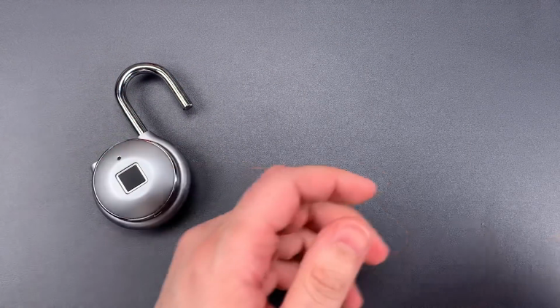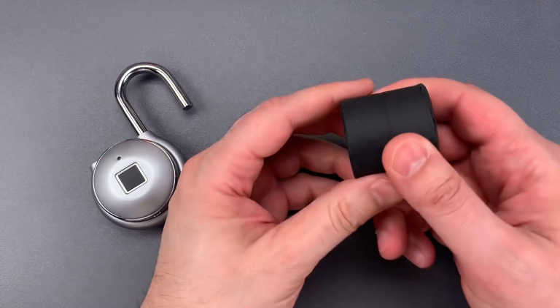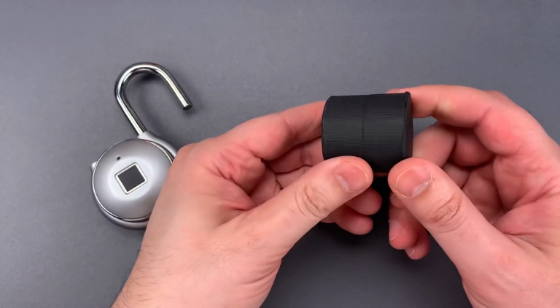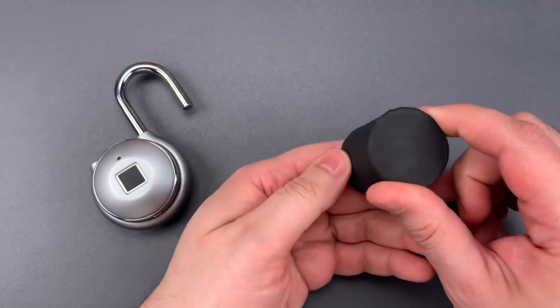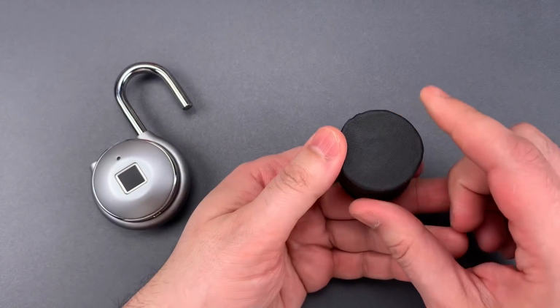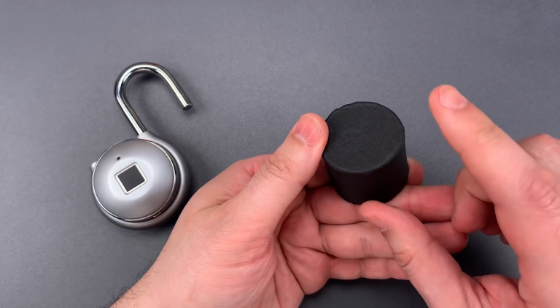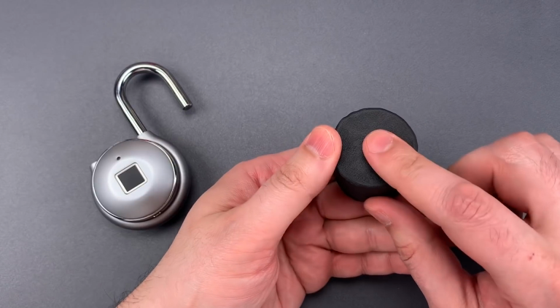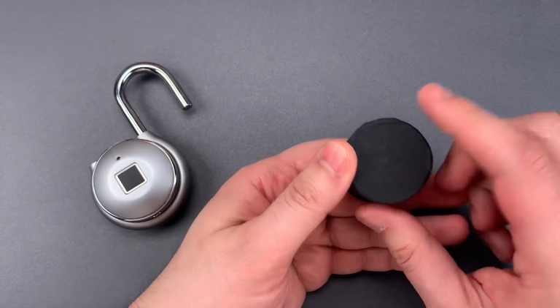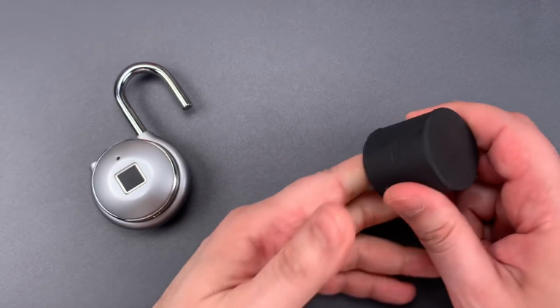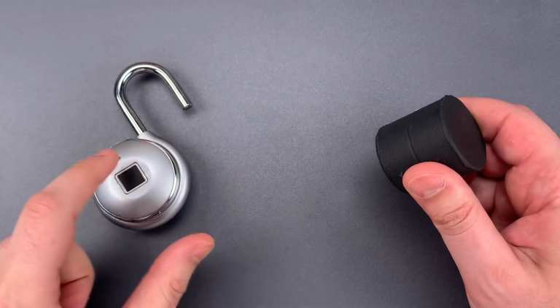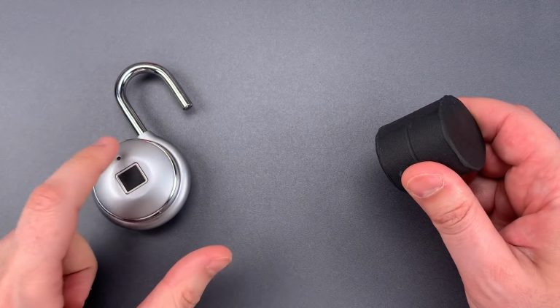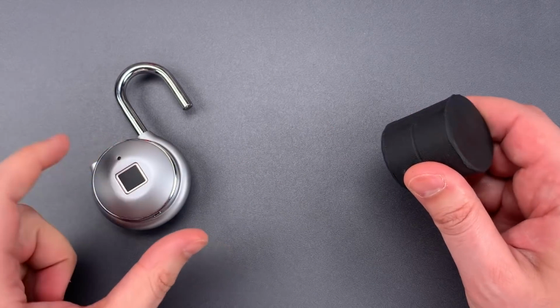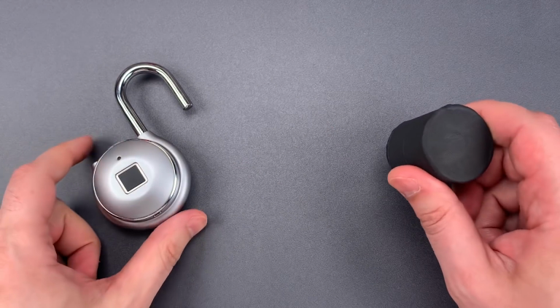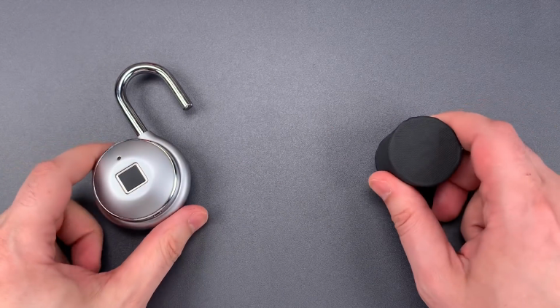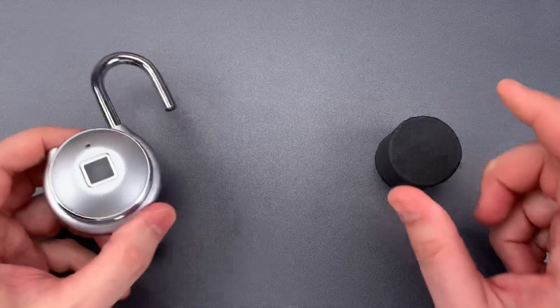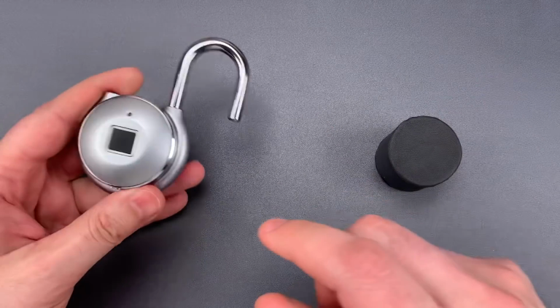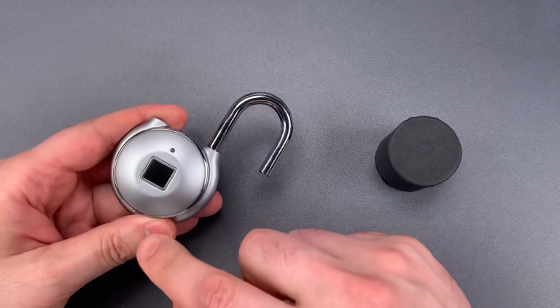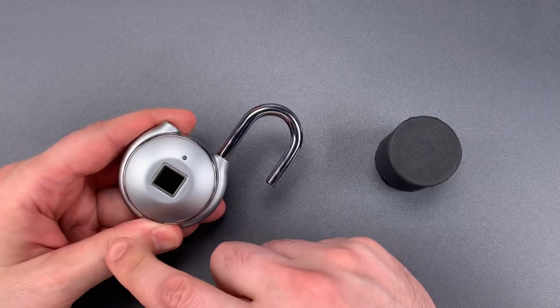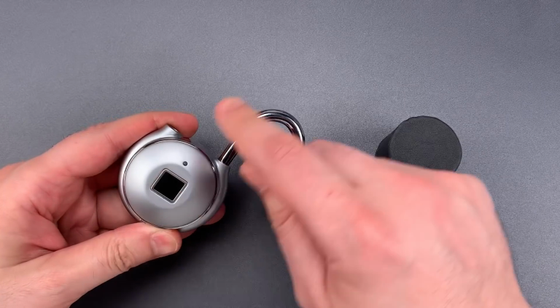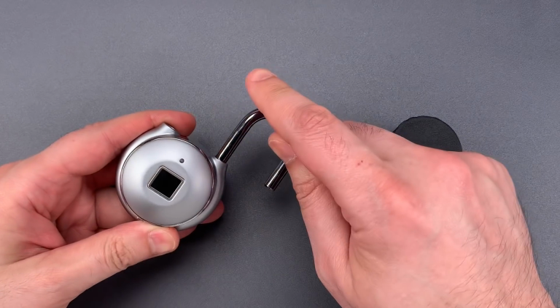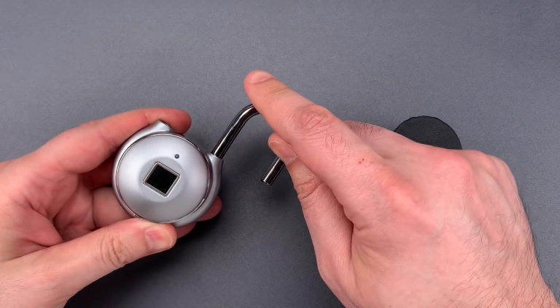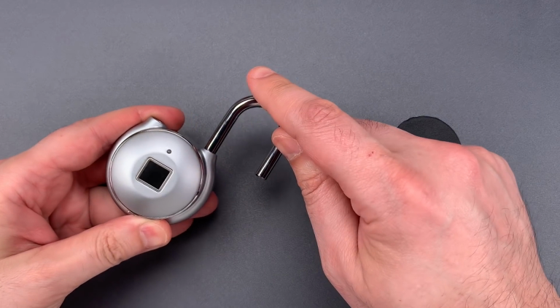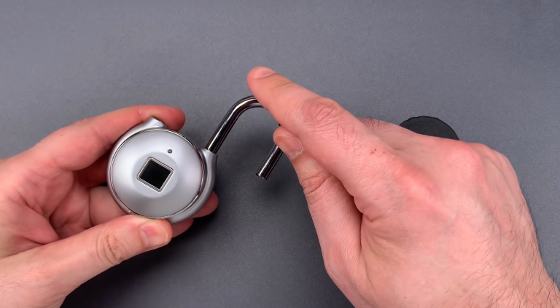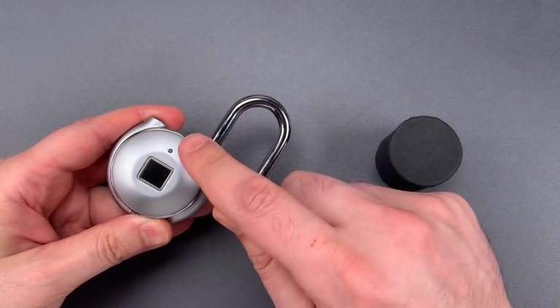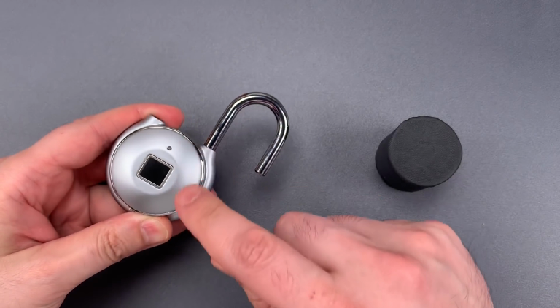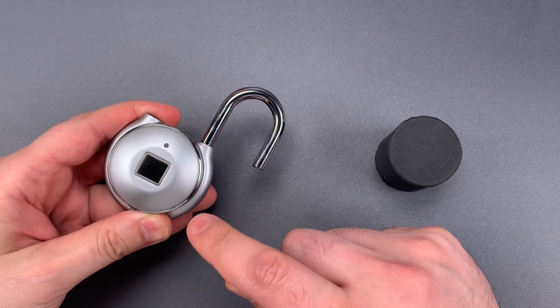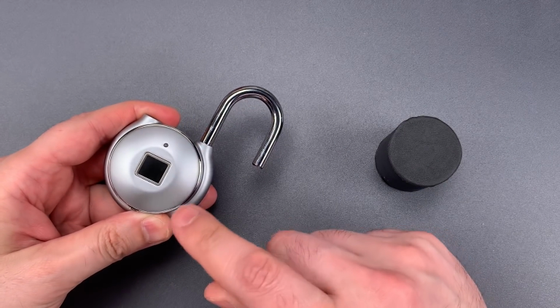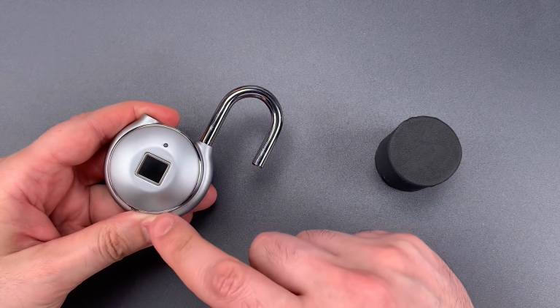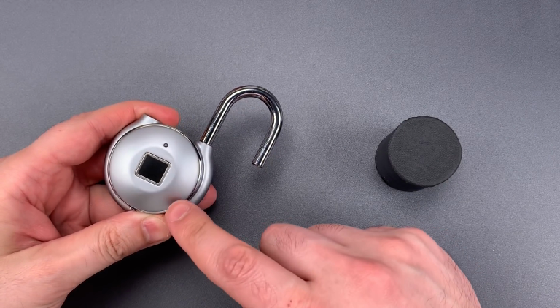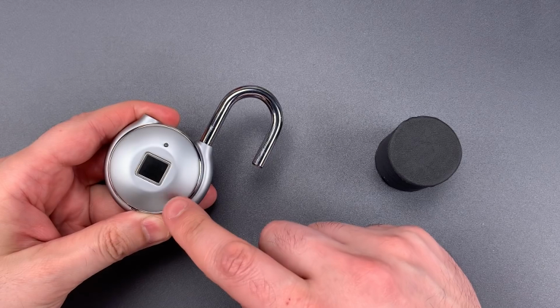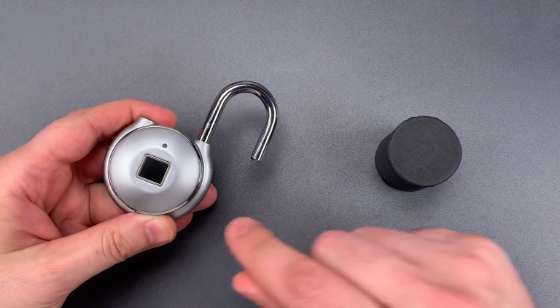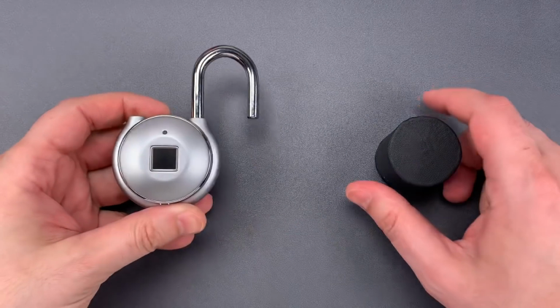Here we have the magnet — I've covered it in gaffer's tape, just so I don't scratch the lock up. I'm going to run the magnet across the axis of the motor, switching polarities every few strokes. That should turn the motor and open the lock.